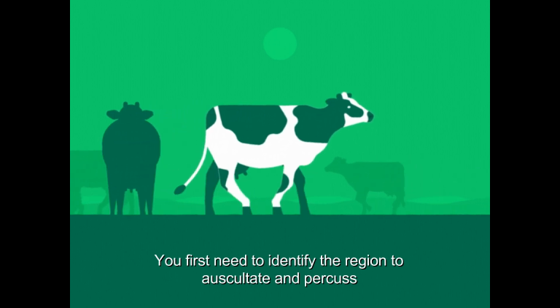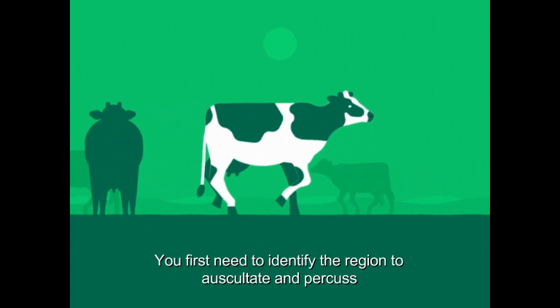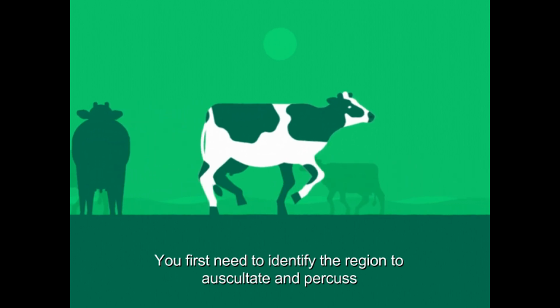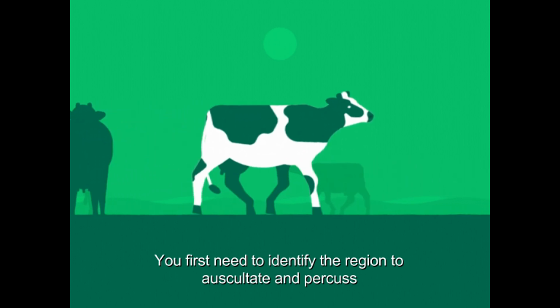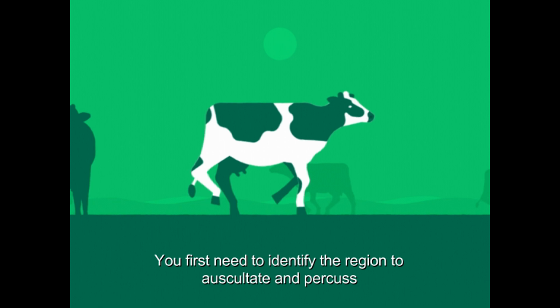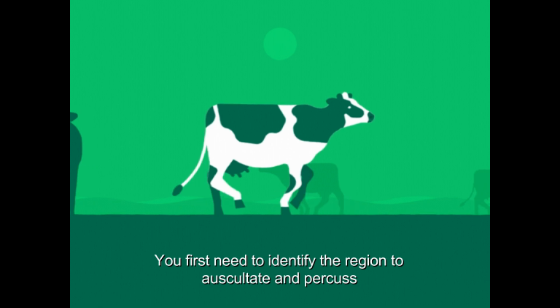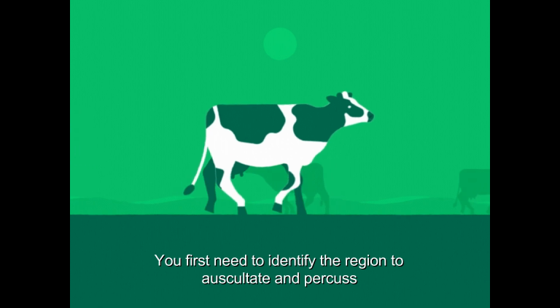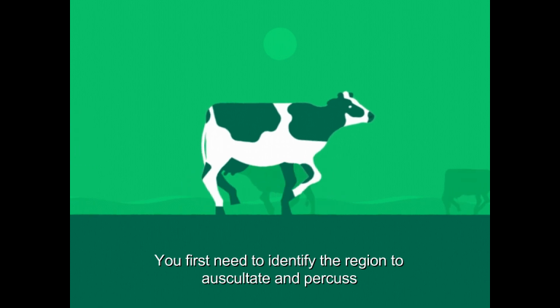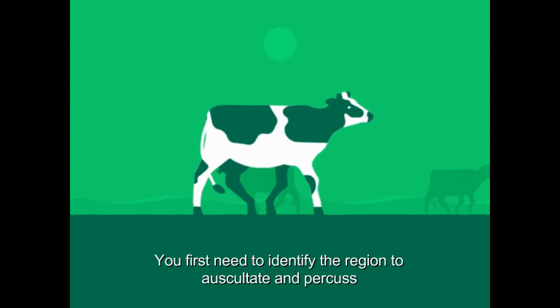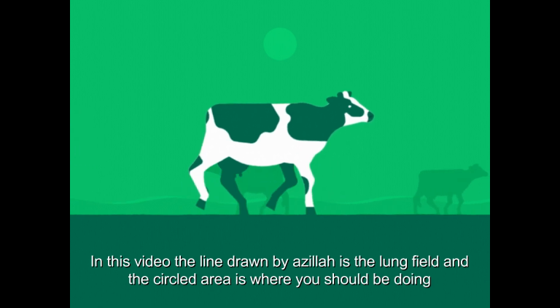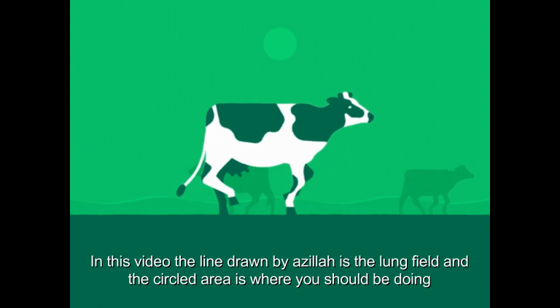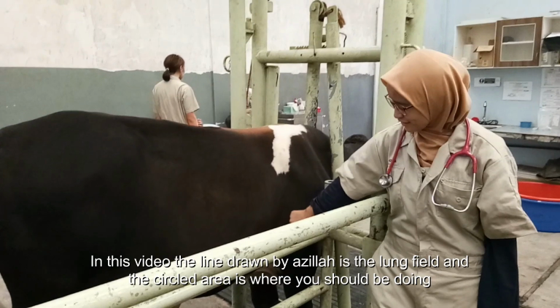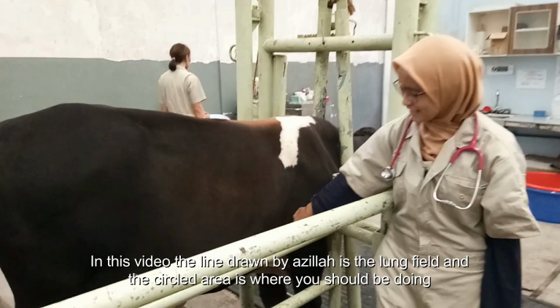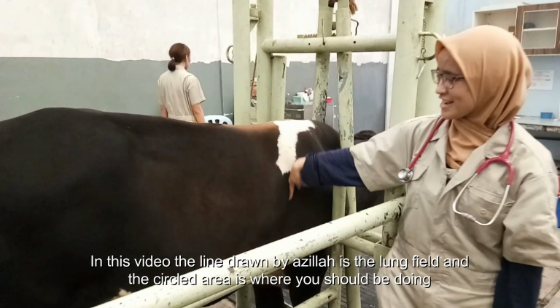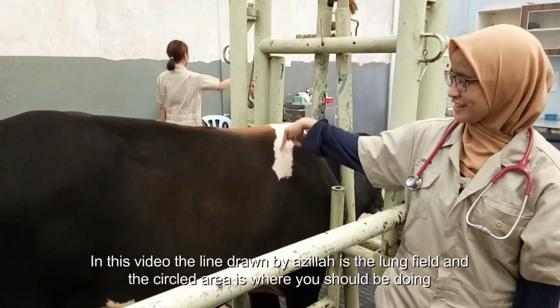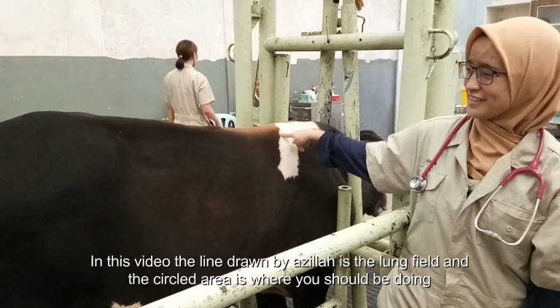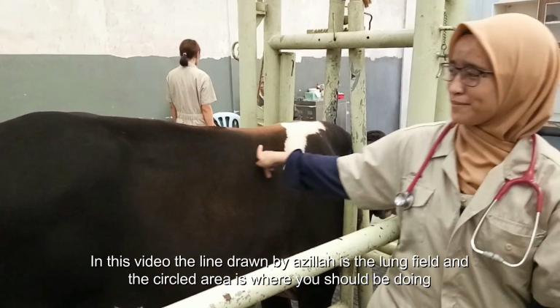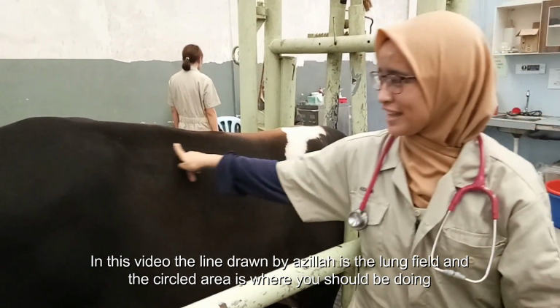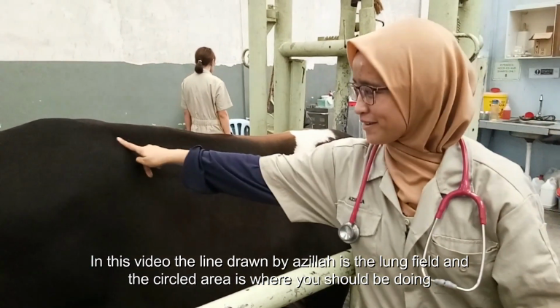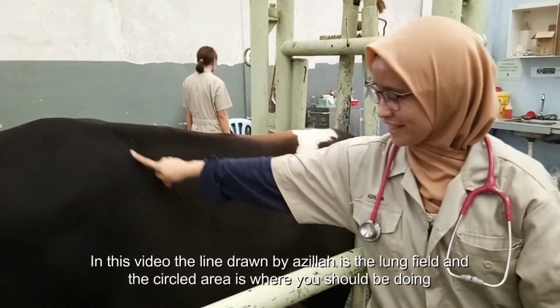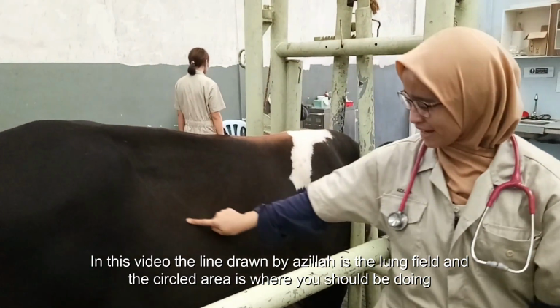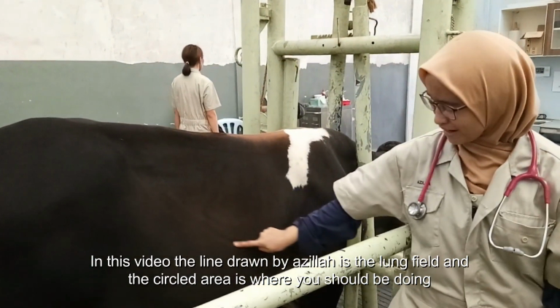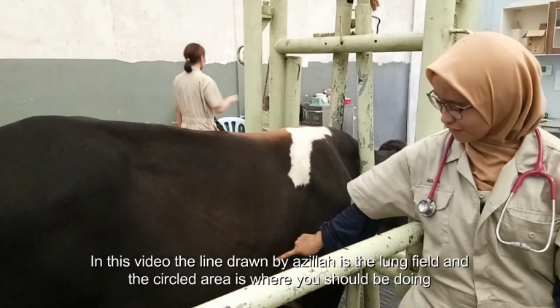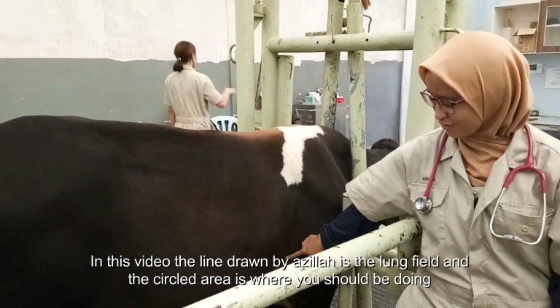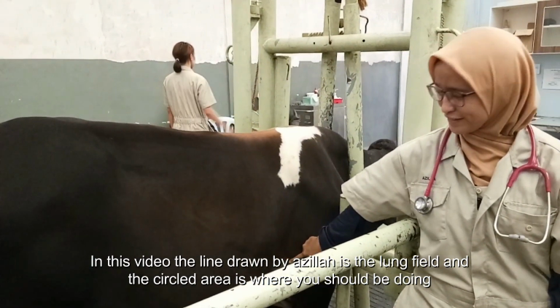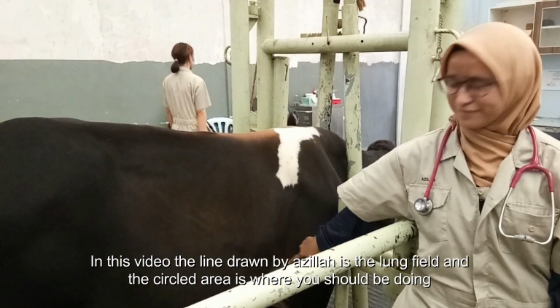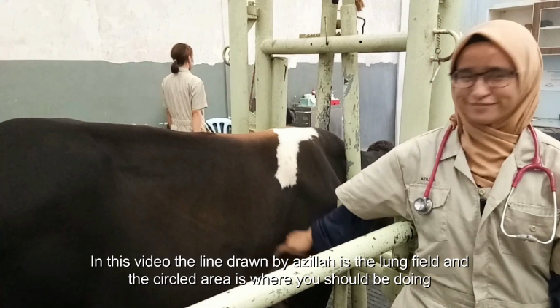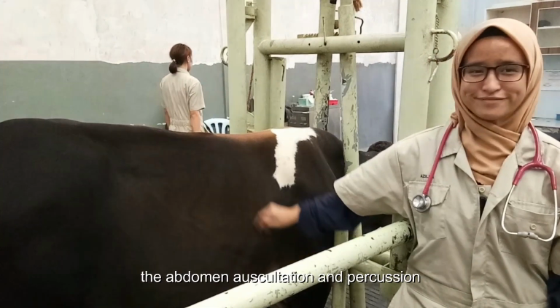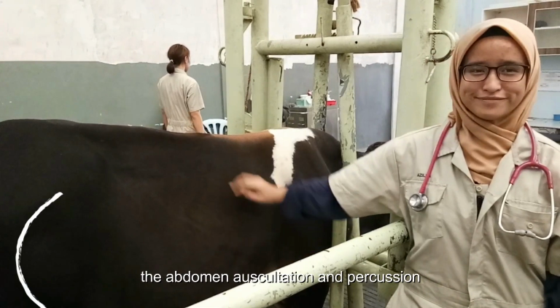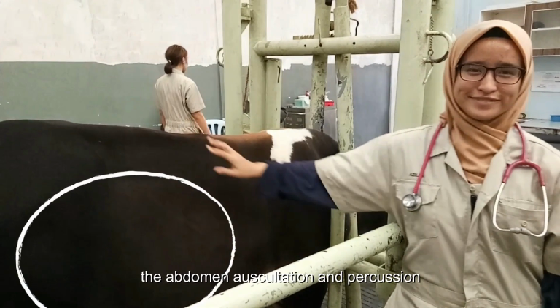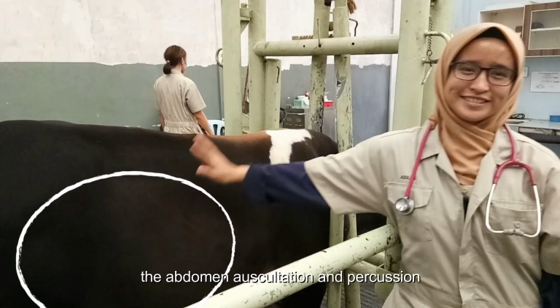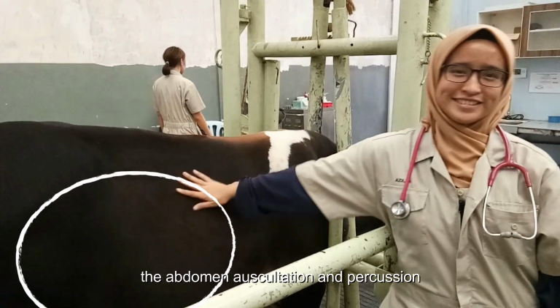You first need to identify the region to auscultate and percuss. In this video, the line drawn by Azila is the lung field and the circled area is where you should be doing the abdomen auscultation and percussion.